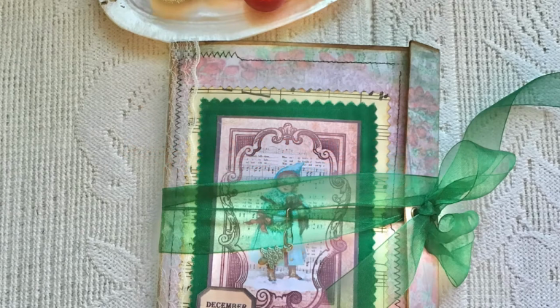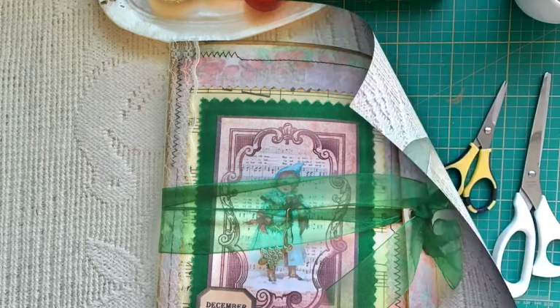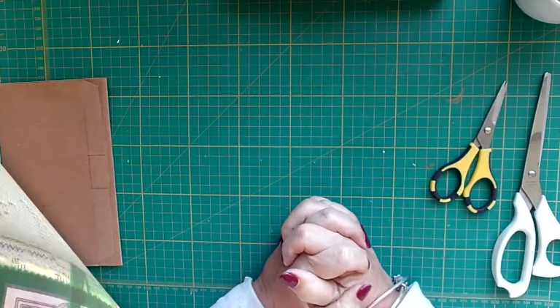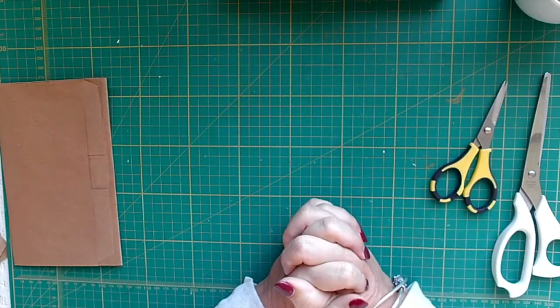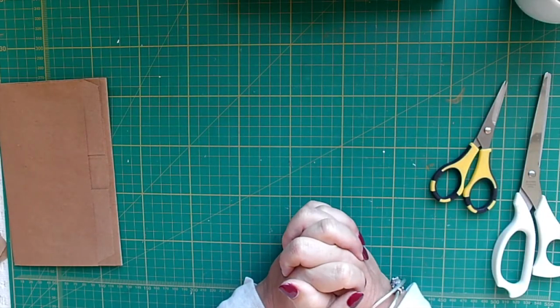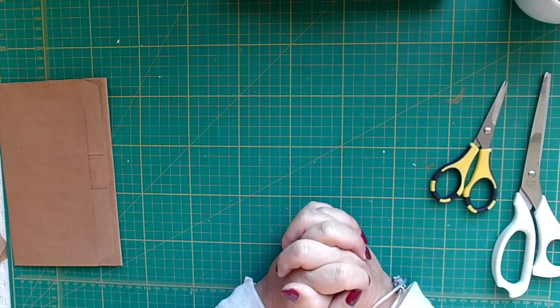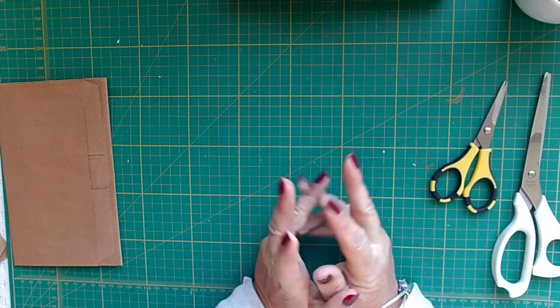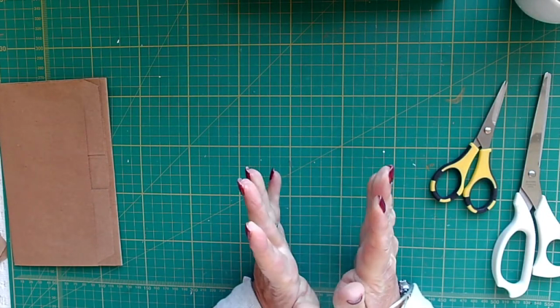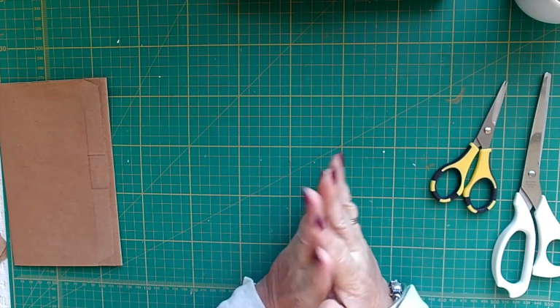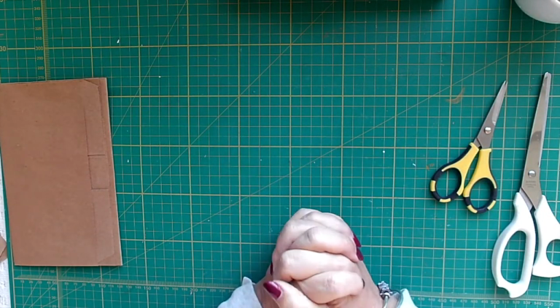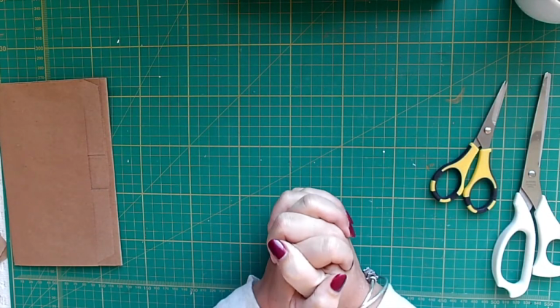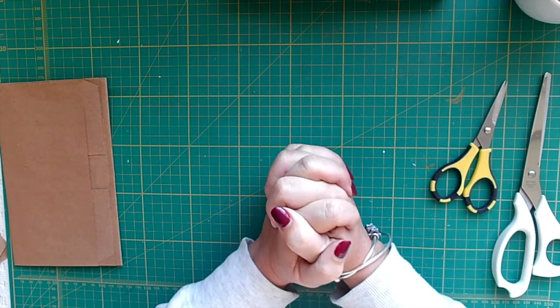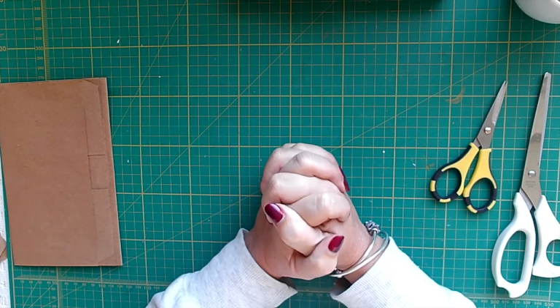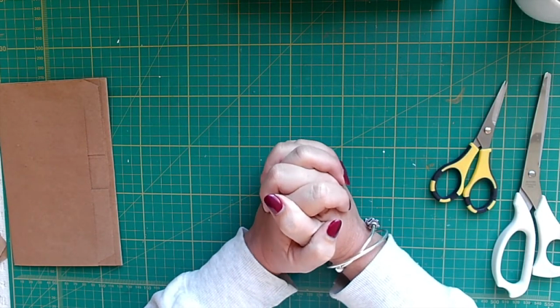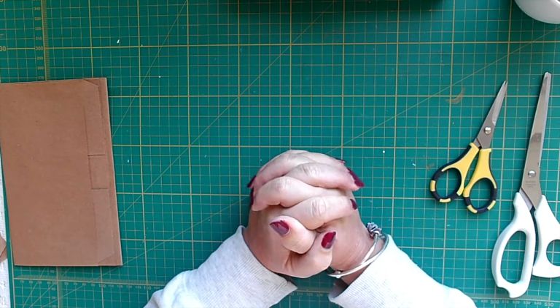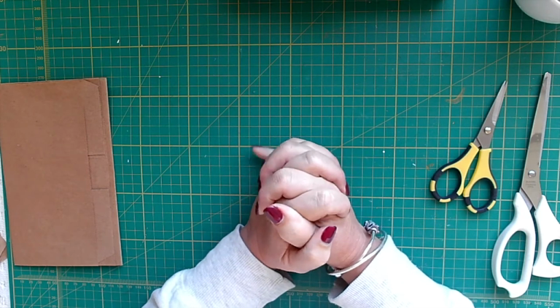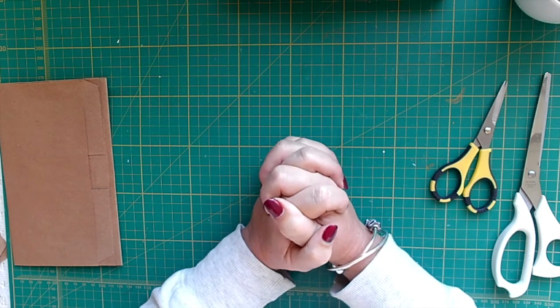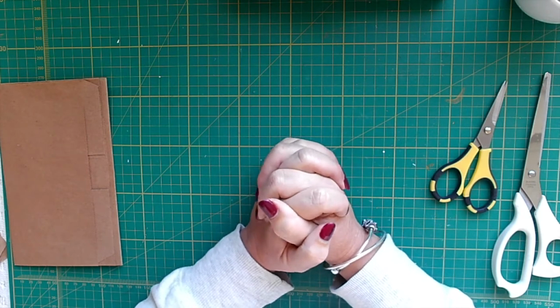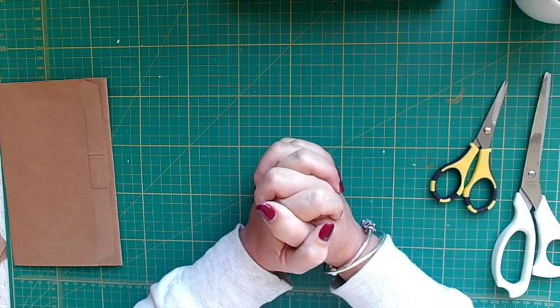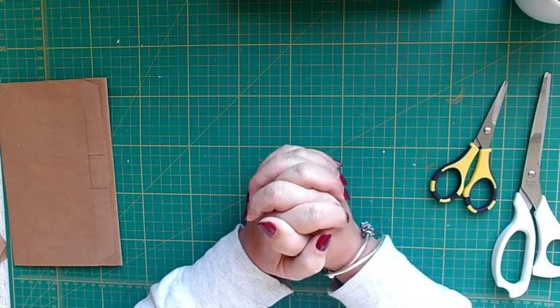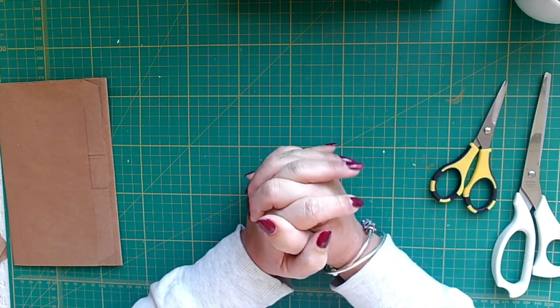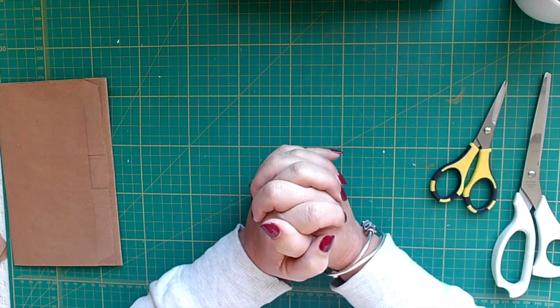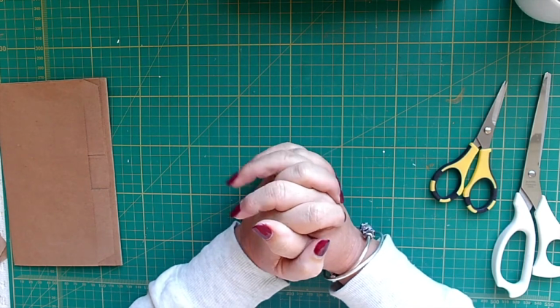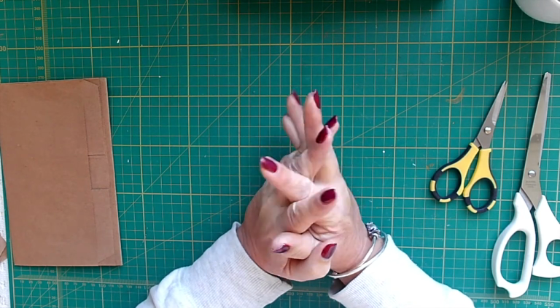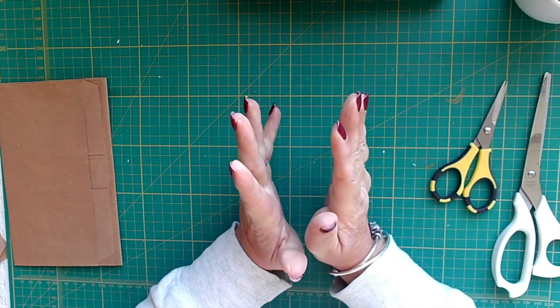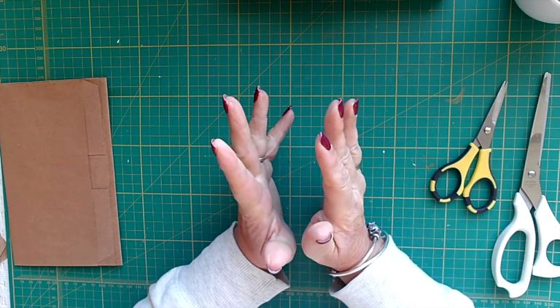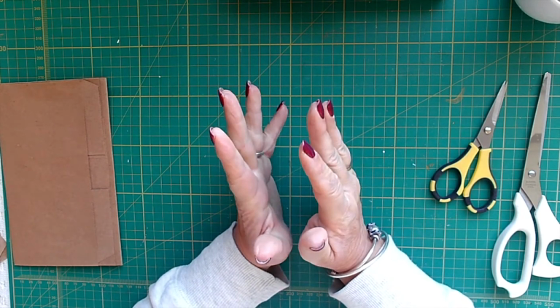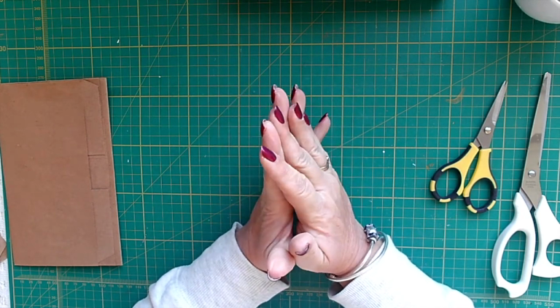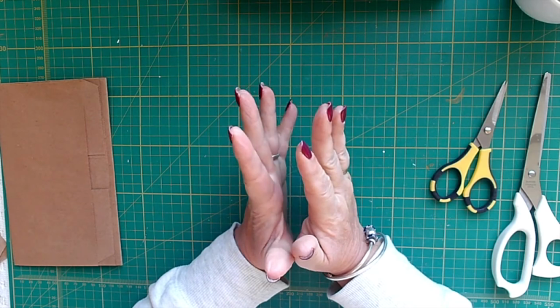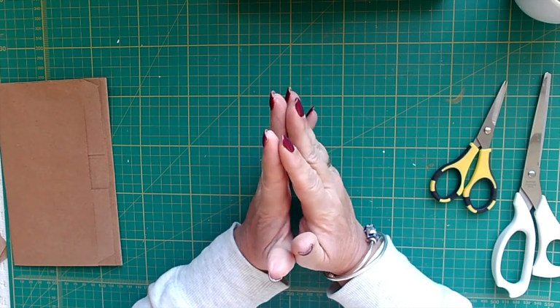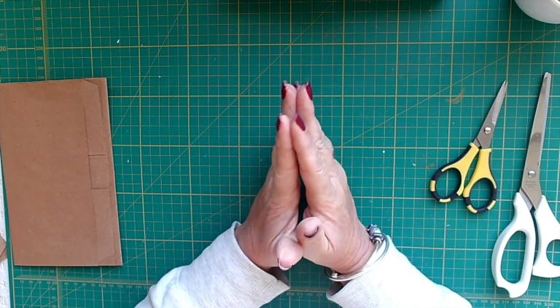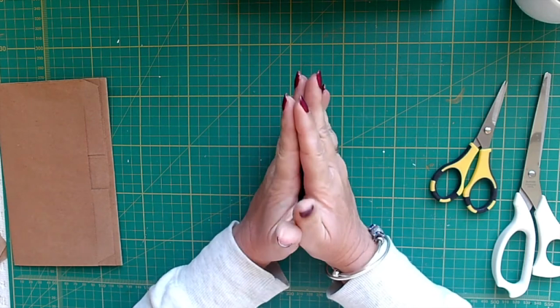Hi, Sharon here from Lillian's Craft Del Sol and thanks very much for watching. I'm going to be doing a design team project for Line Arrow for Natalie and I'm doing a paper bag journal.